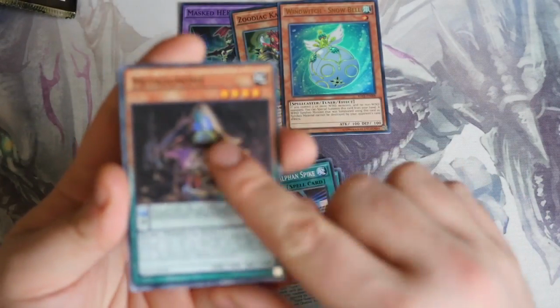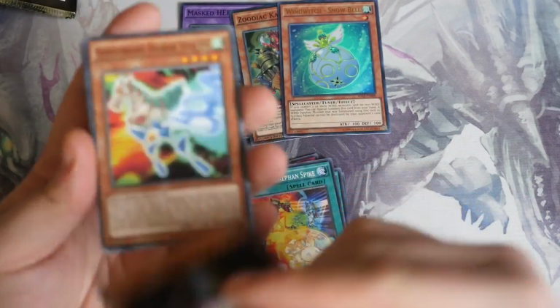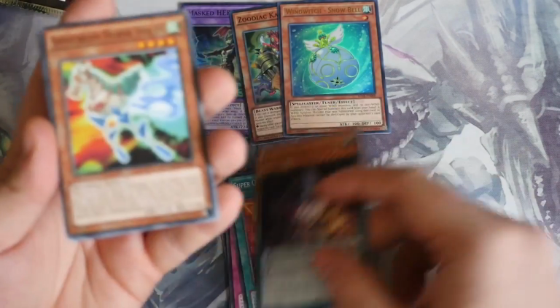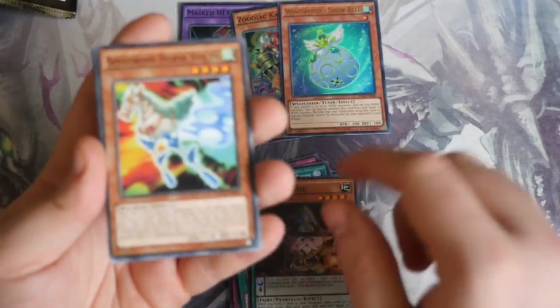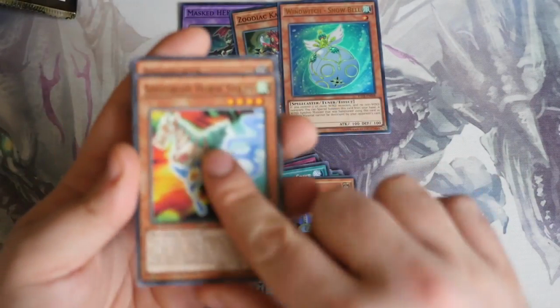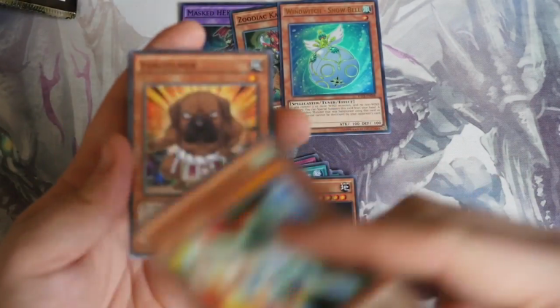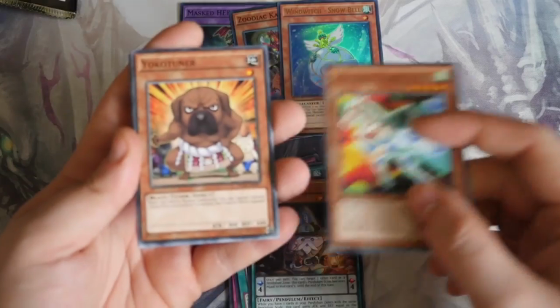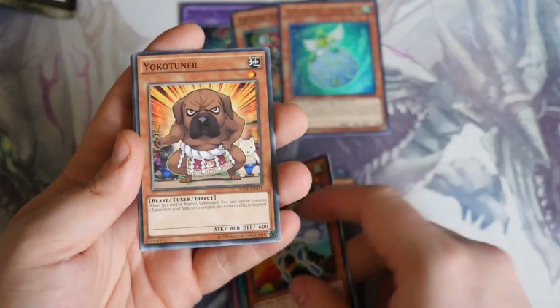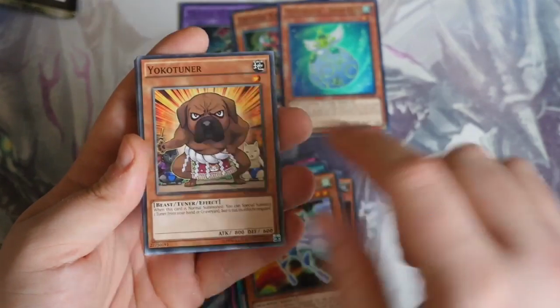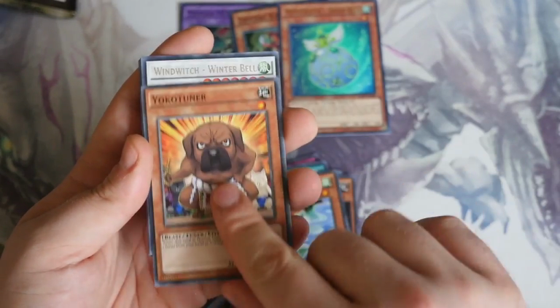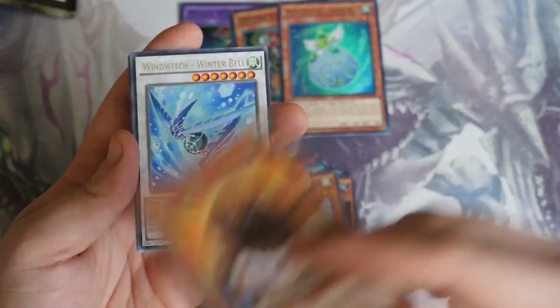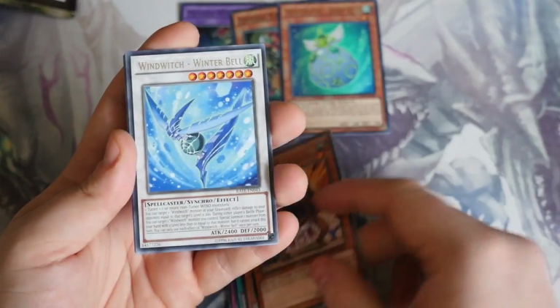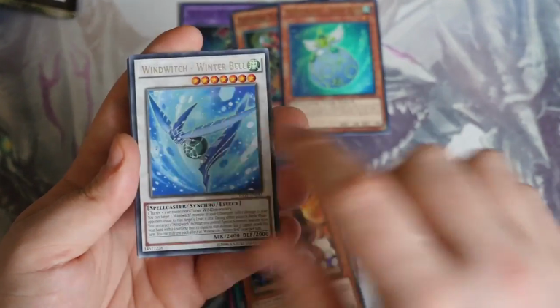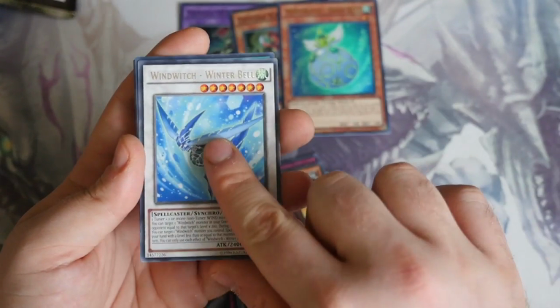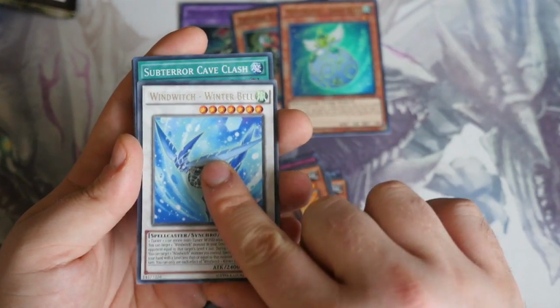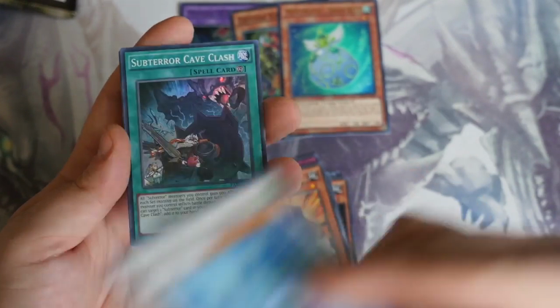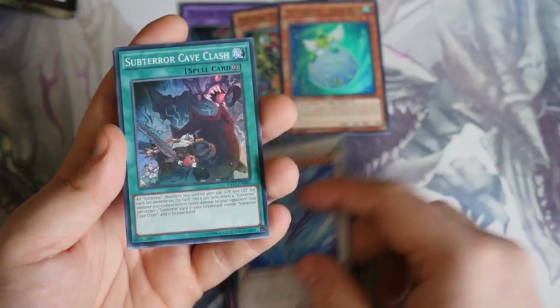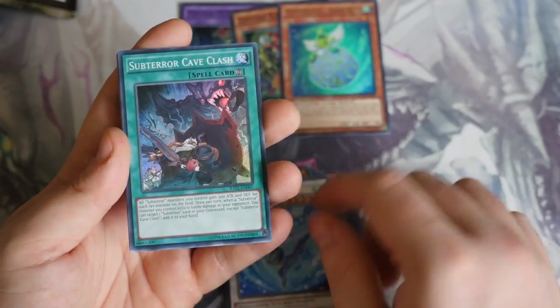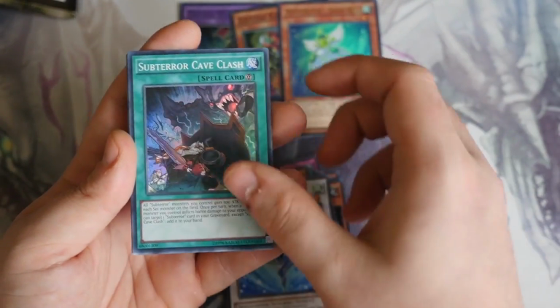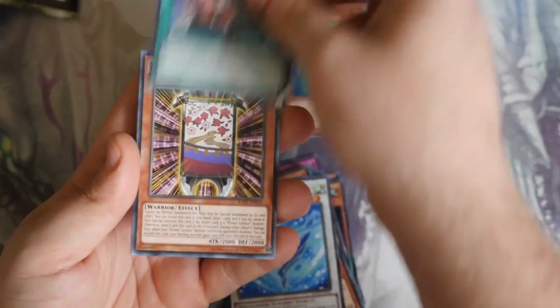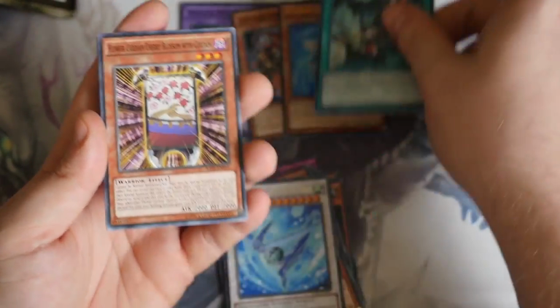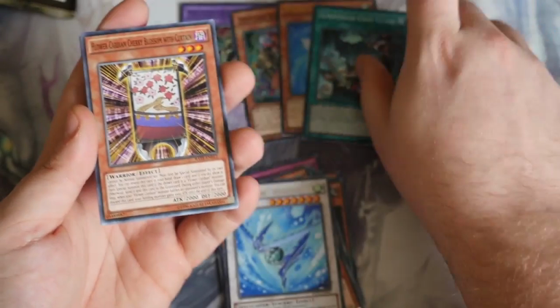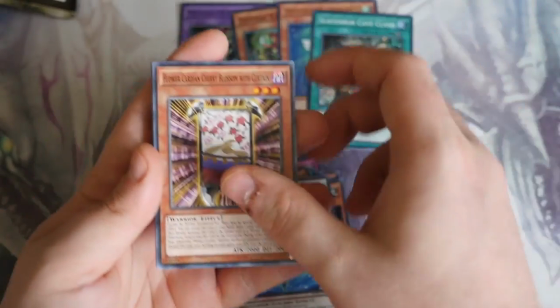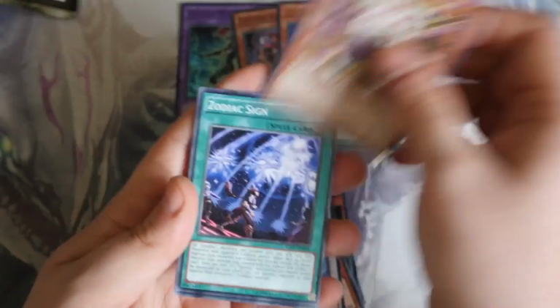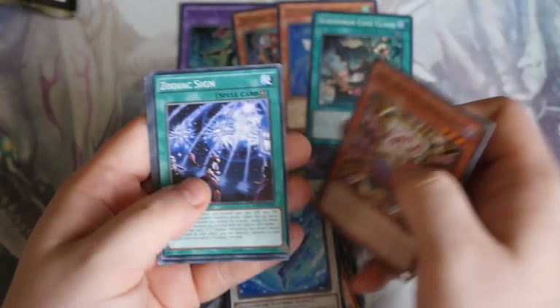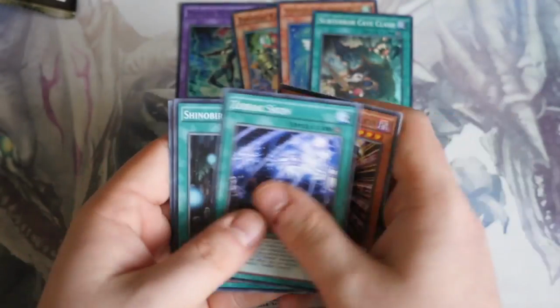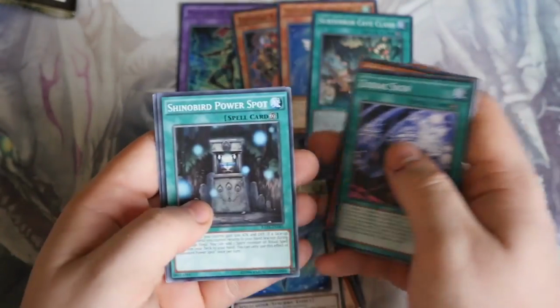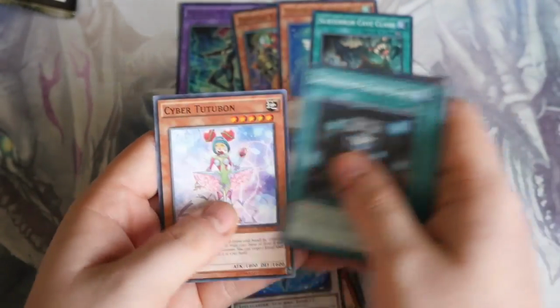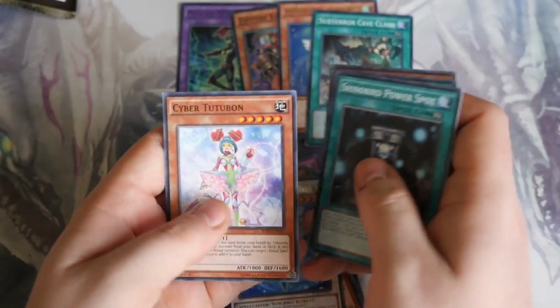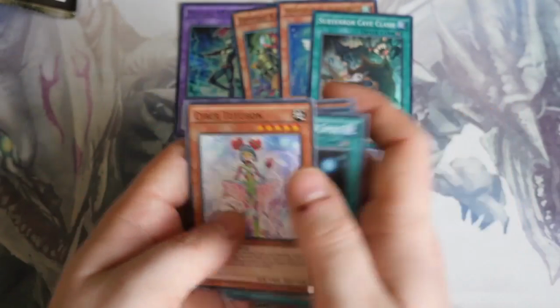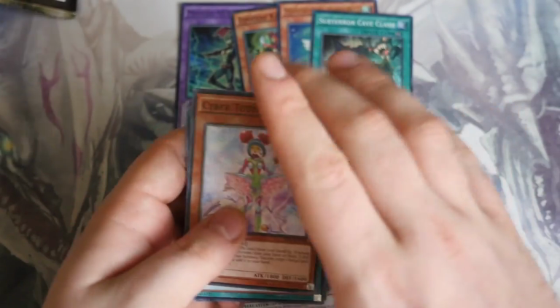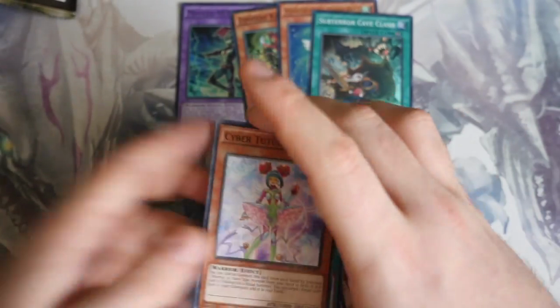Metronome — yay. Horse Stilts, fun. Opus Camera. Yokotuner, Windwitch Winter Bell, and — ah — Sub-Terror Cave Clash. Boo. Zoodiac Sign, Shonoba Power Spur, and Saiba.